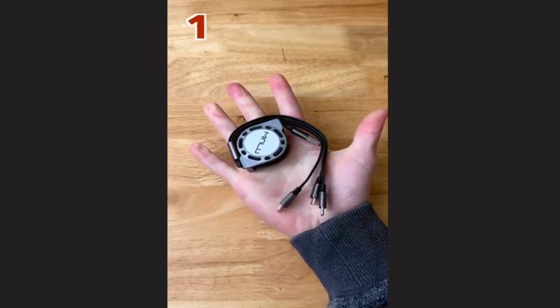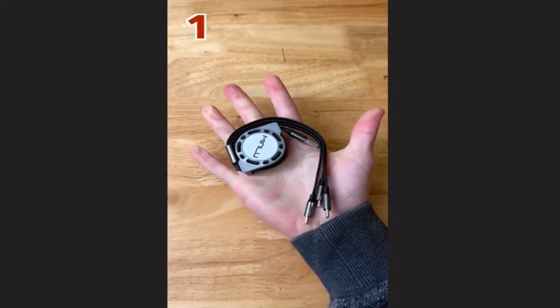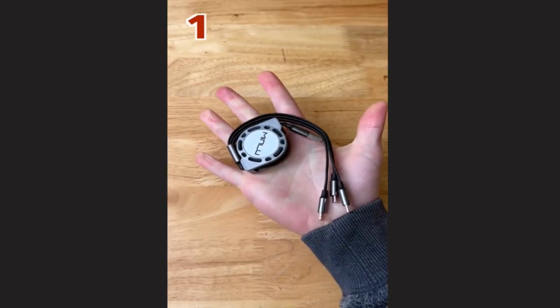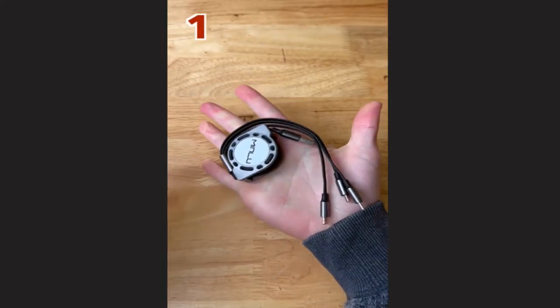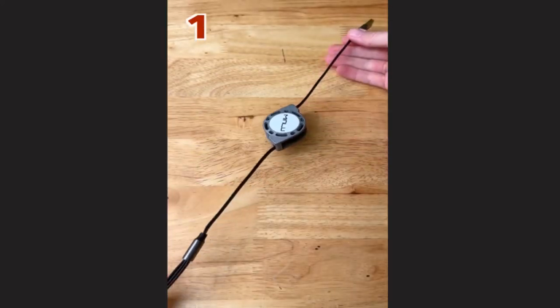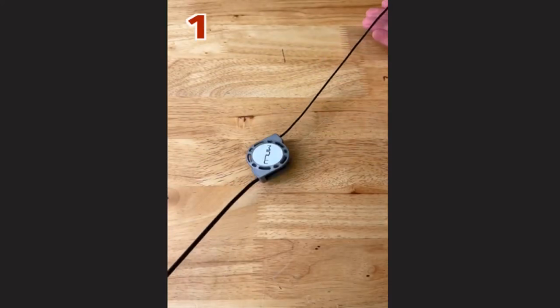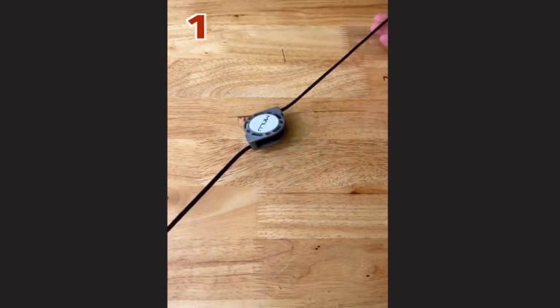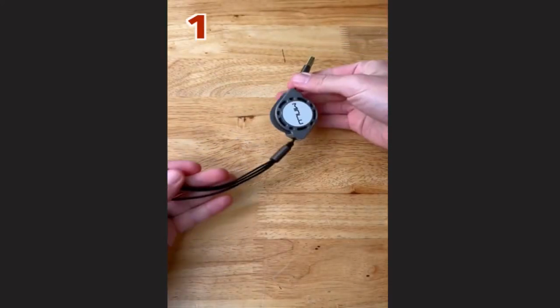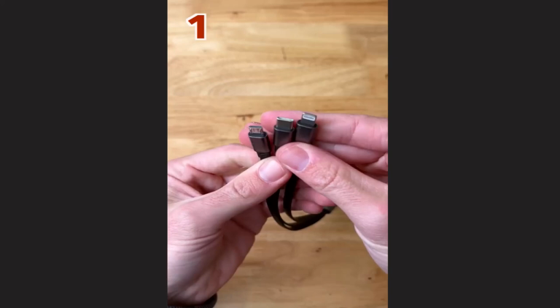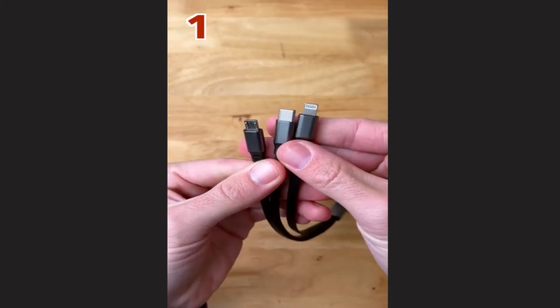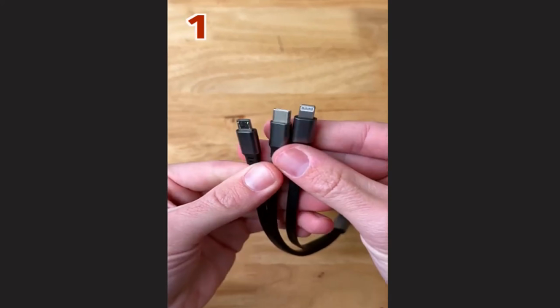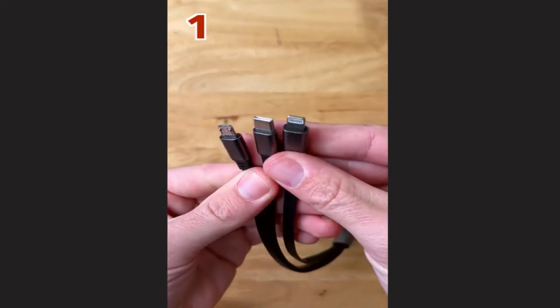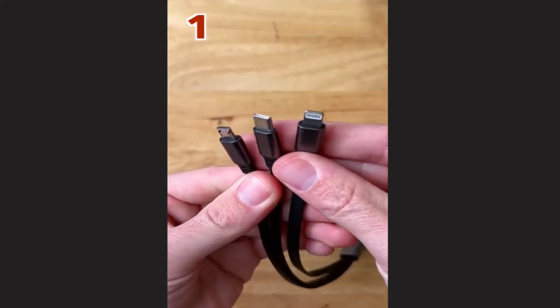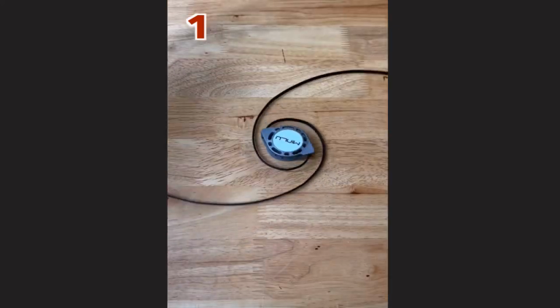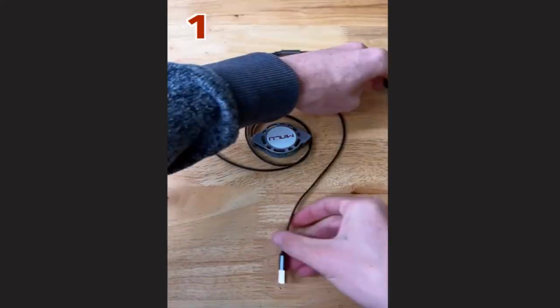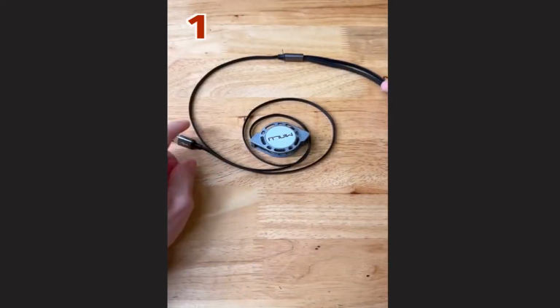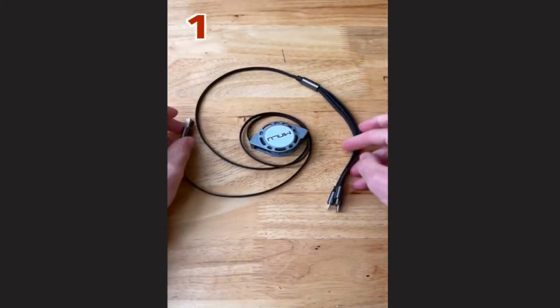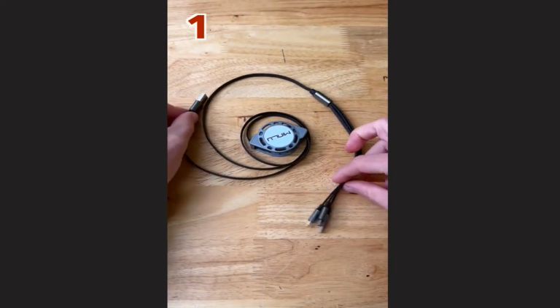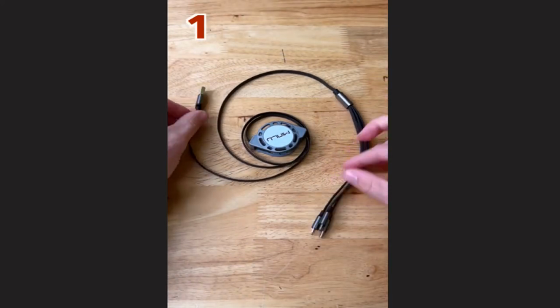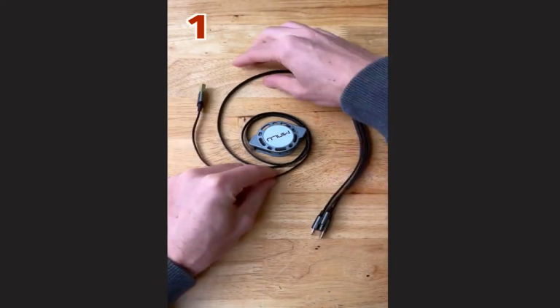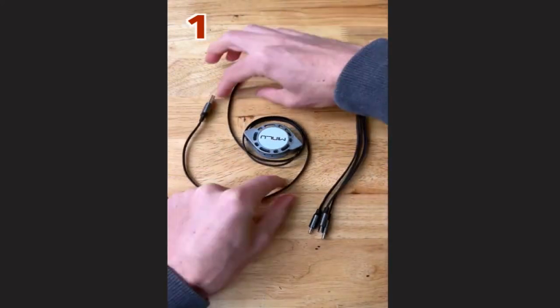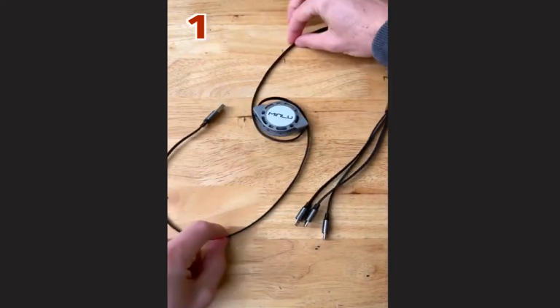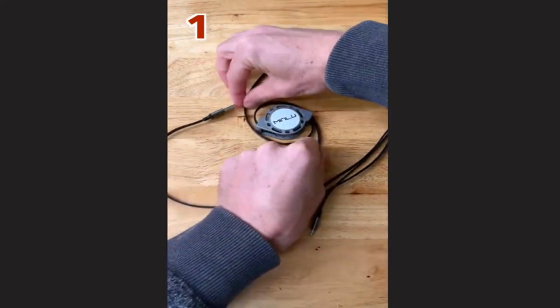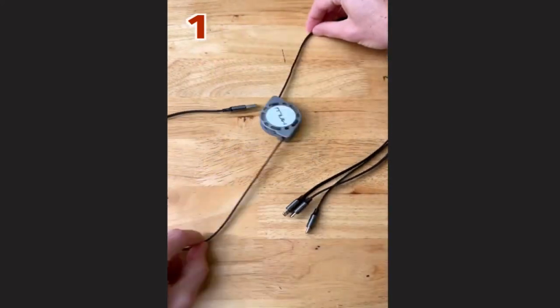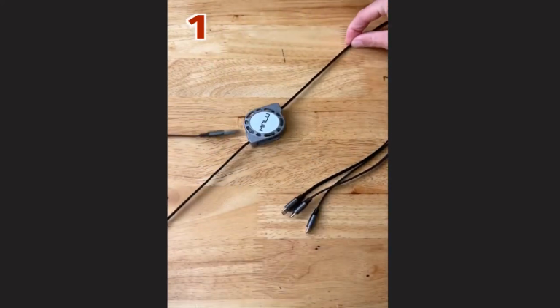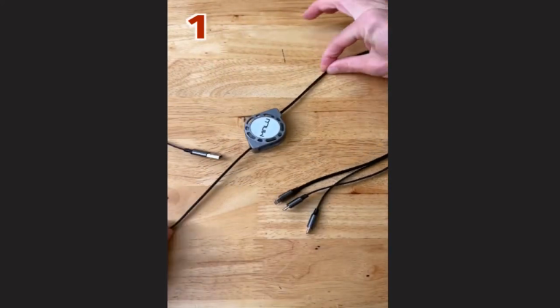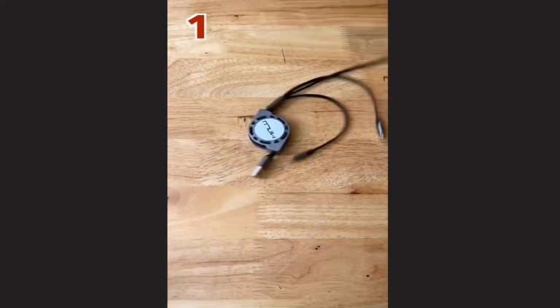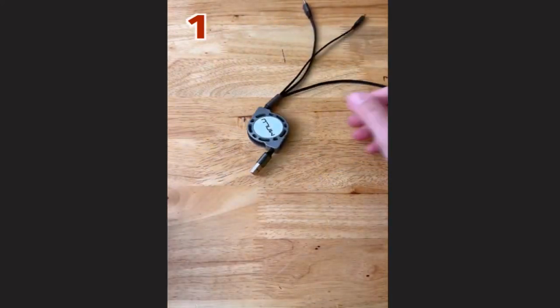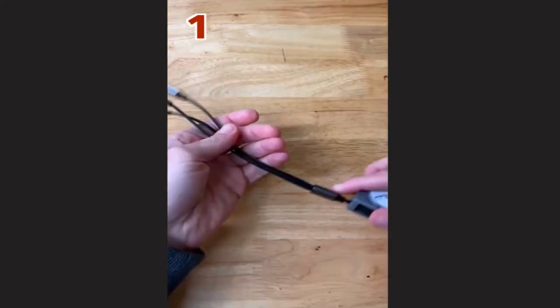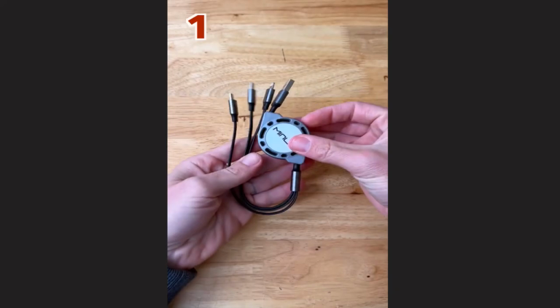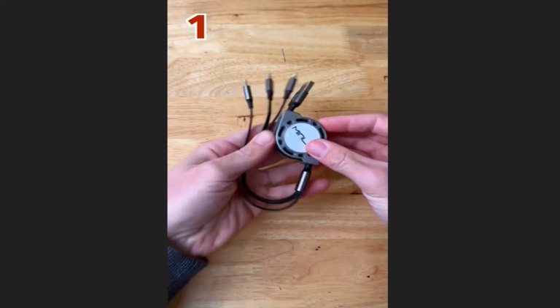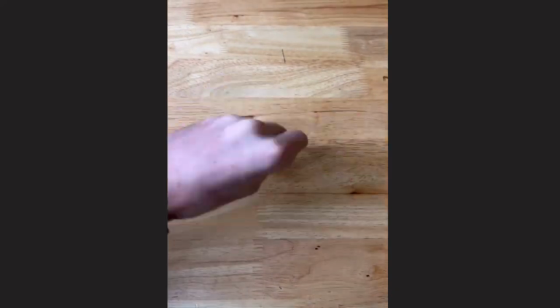One: a retractable 3-in-1 charging cable with iPhone, micro, and USB type-C. It extends up to four feet long and retracts down for tangle-free portability.